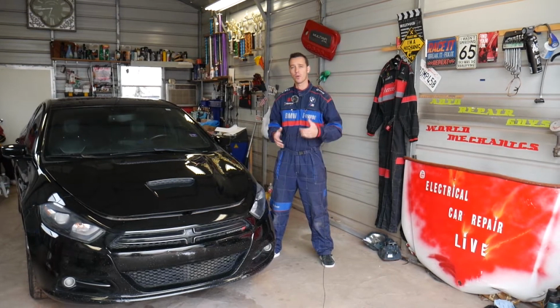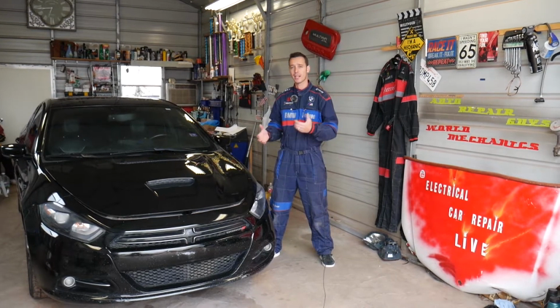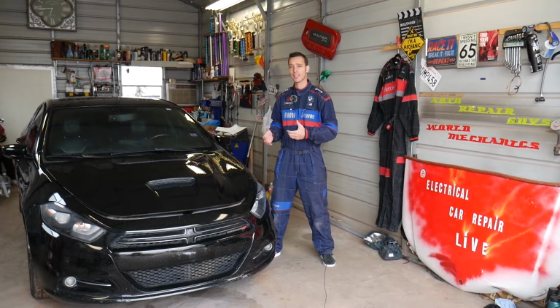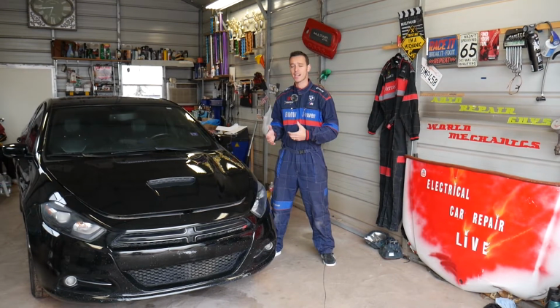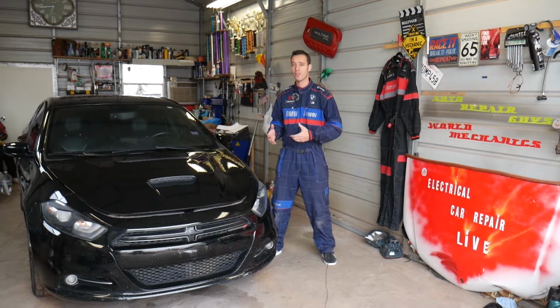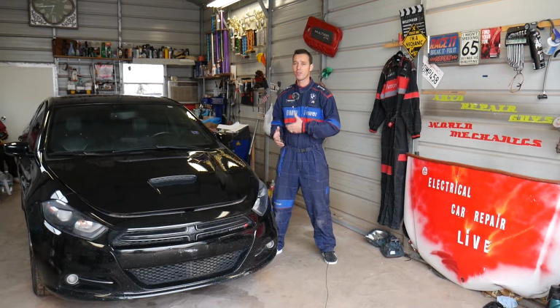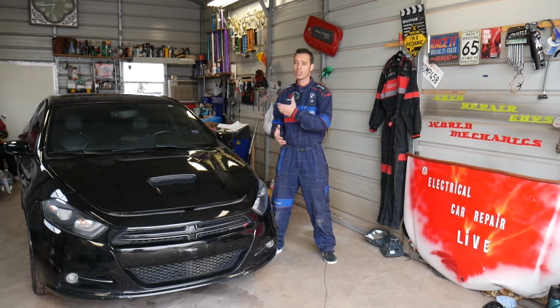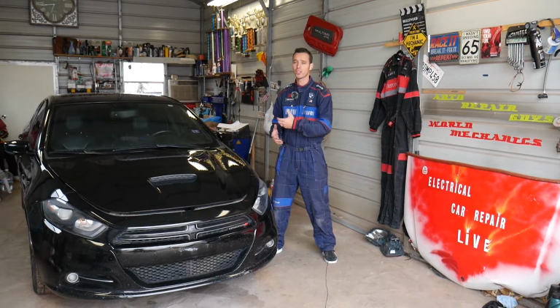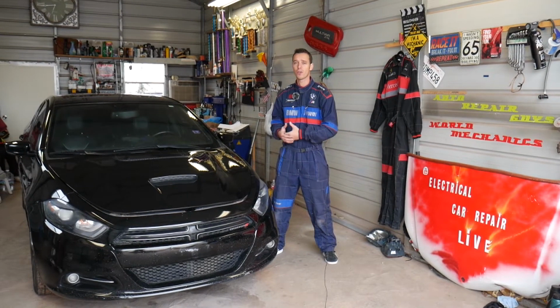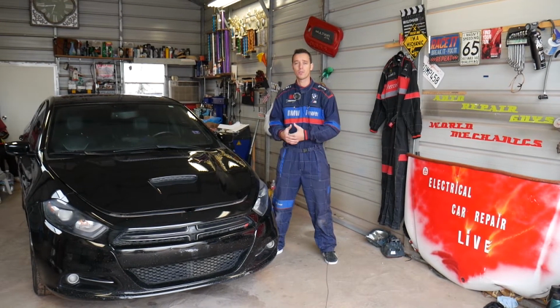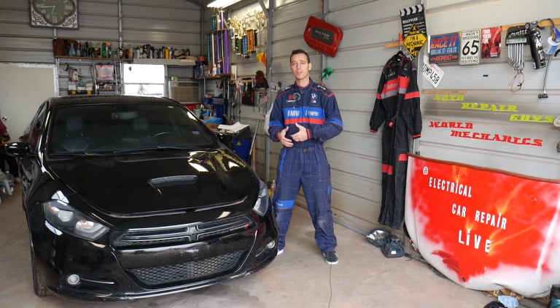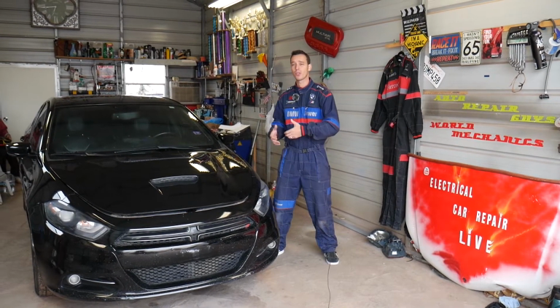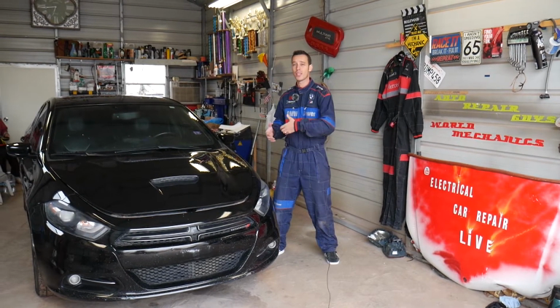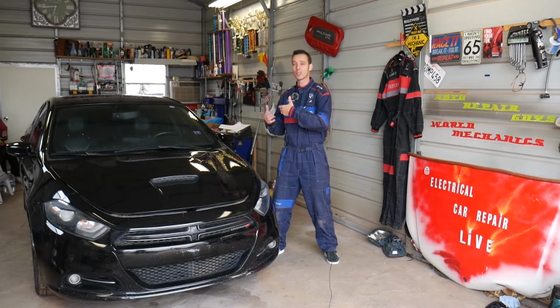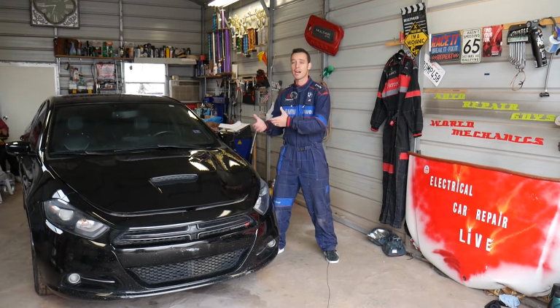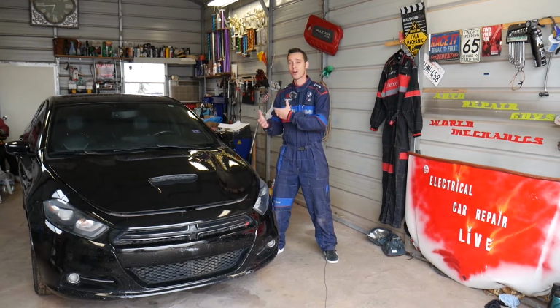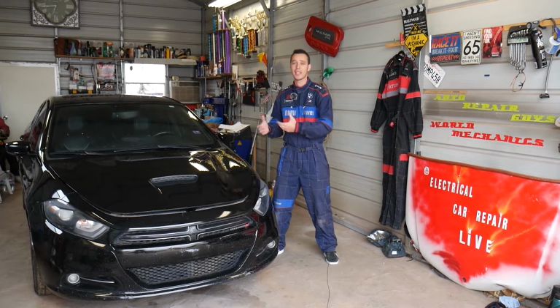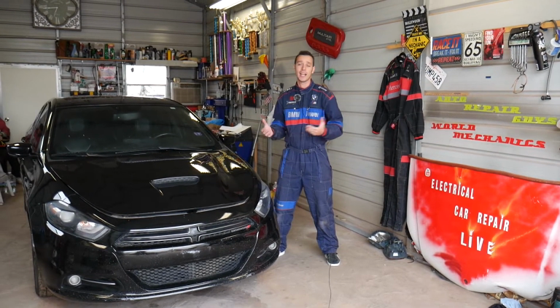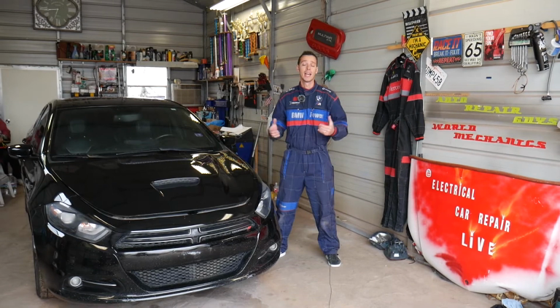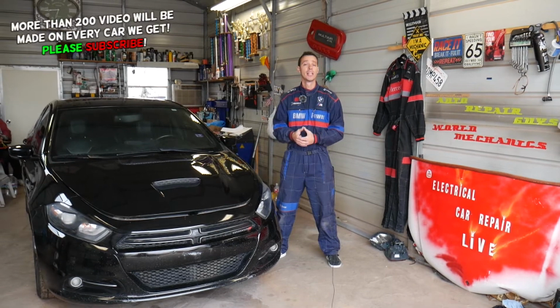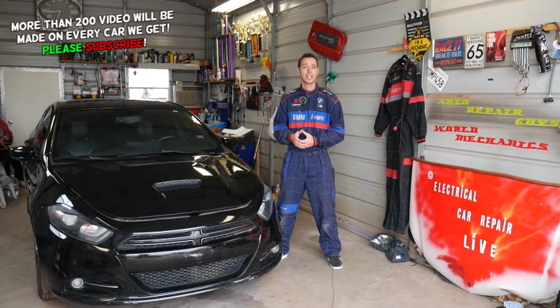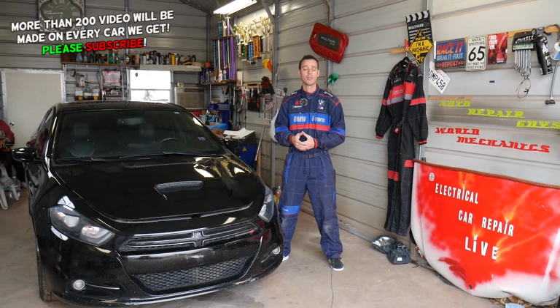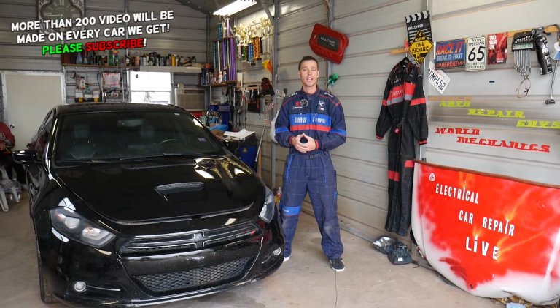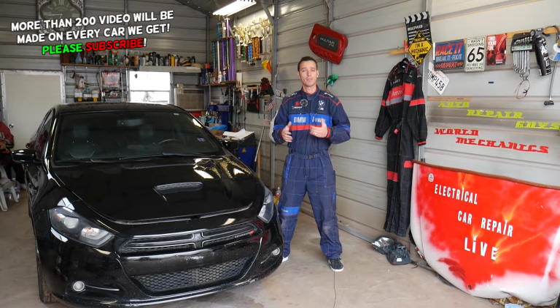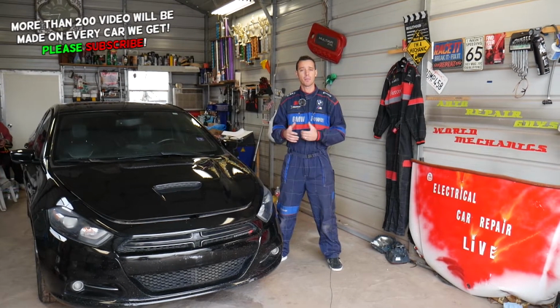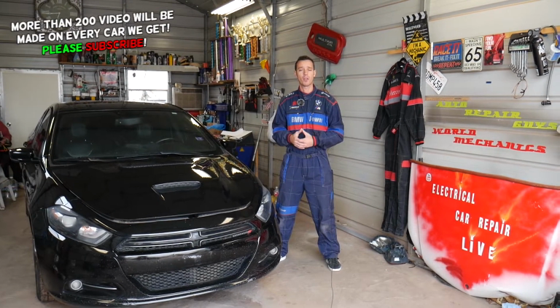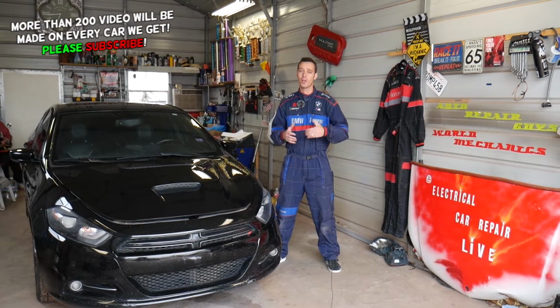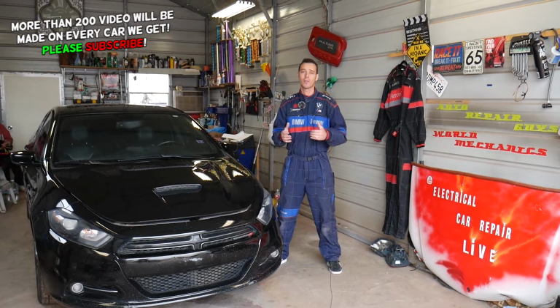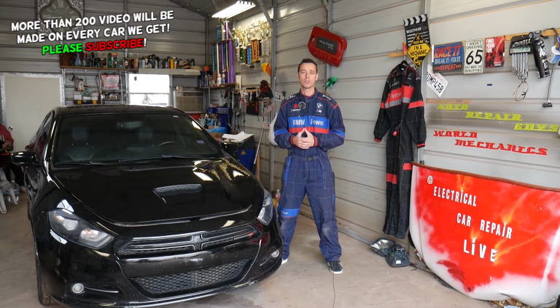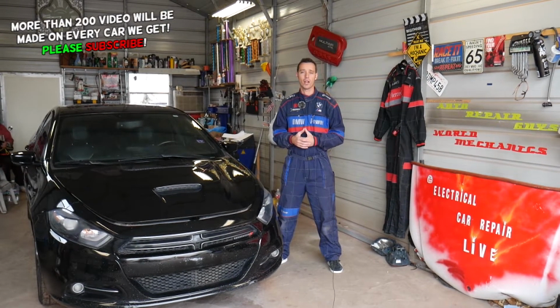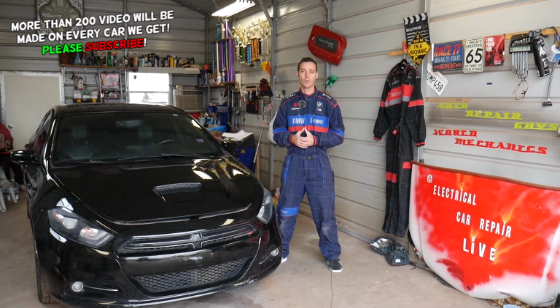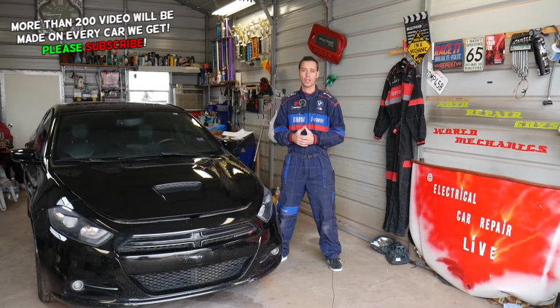If your car doesn't start and you need to check the ignition coil's fuse because you're not getting spark or anything like that, check that fuse. It's very important. Without that fuse your car will not run.